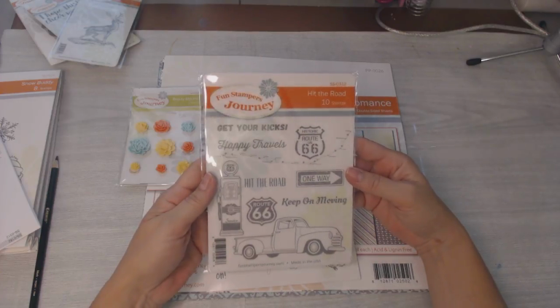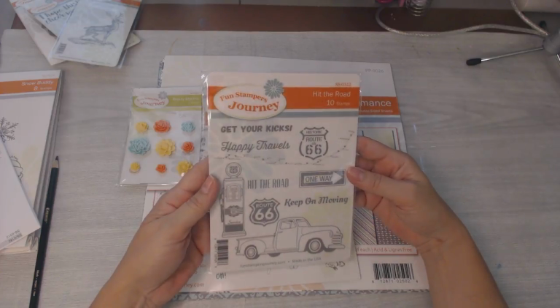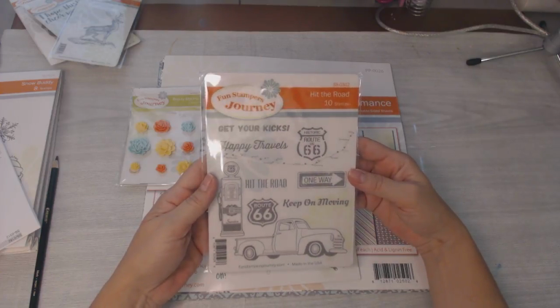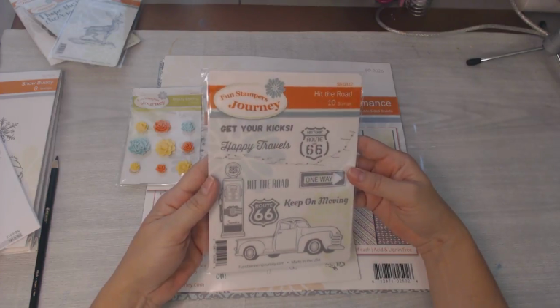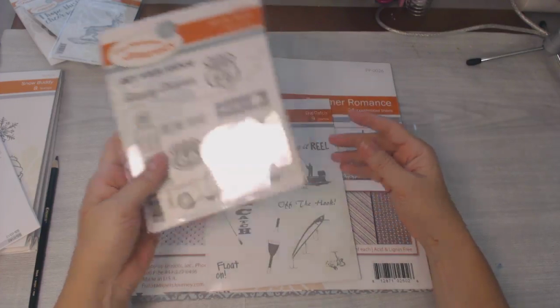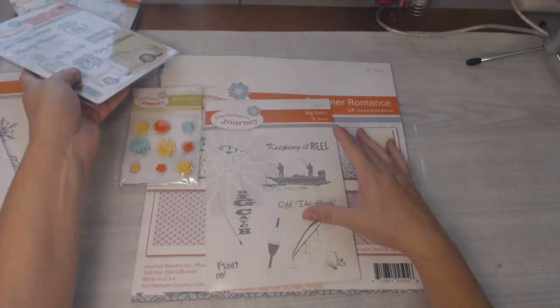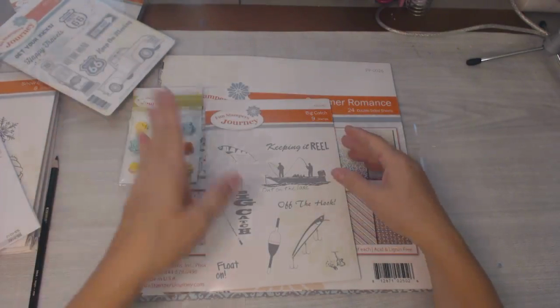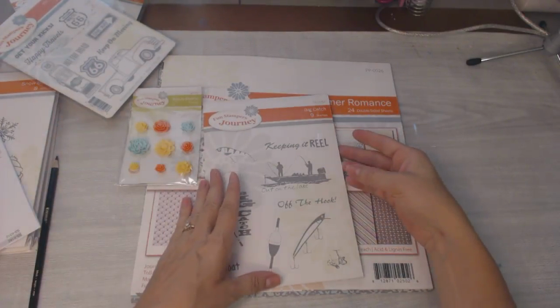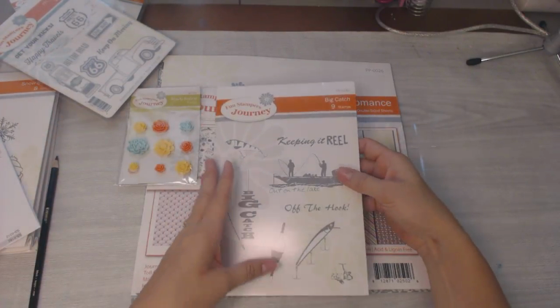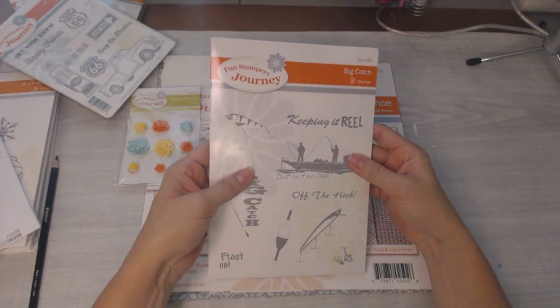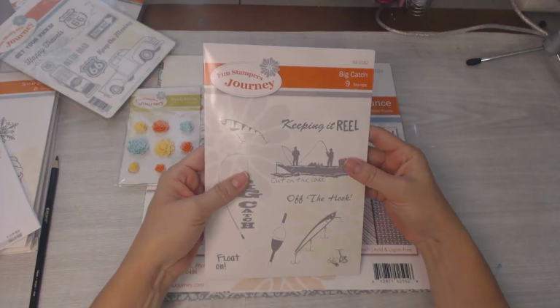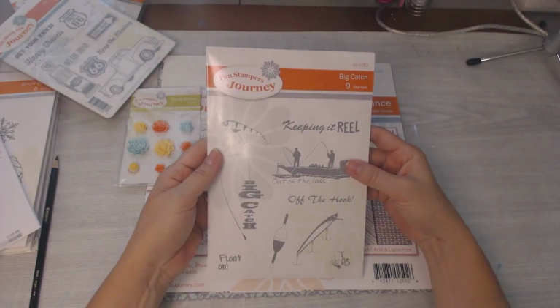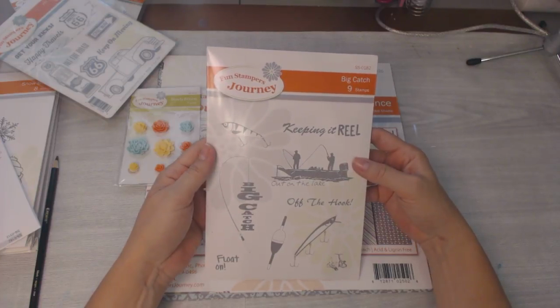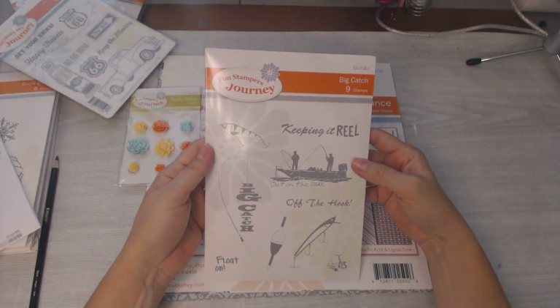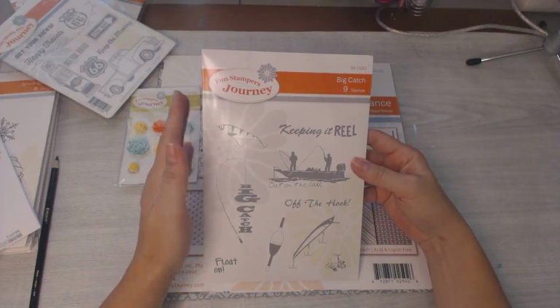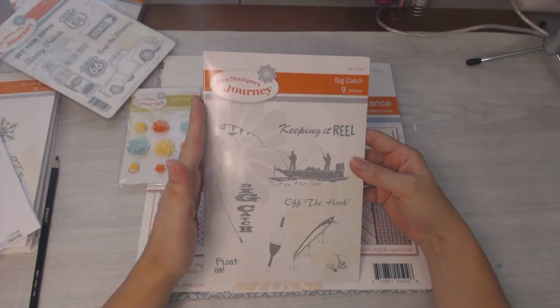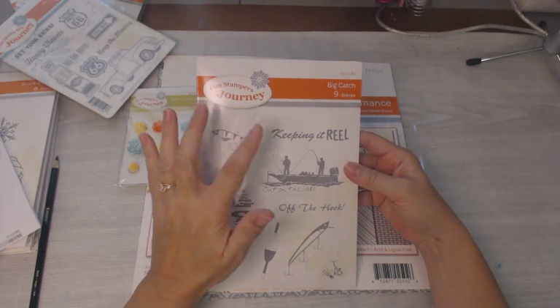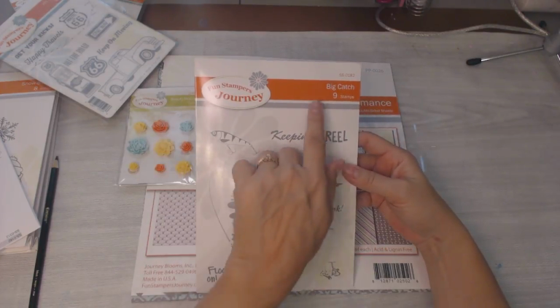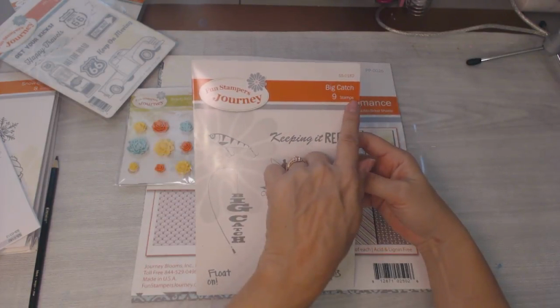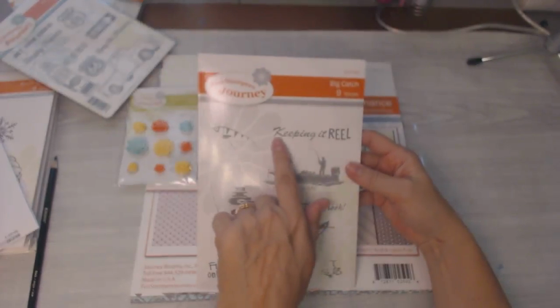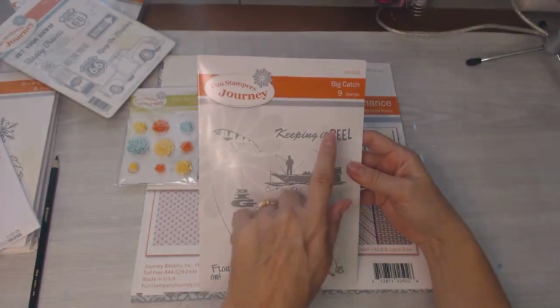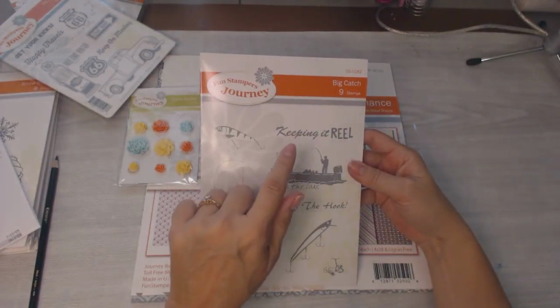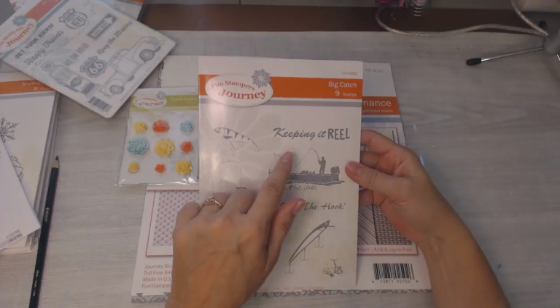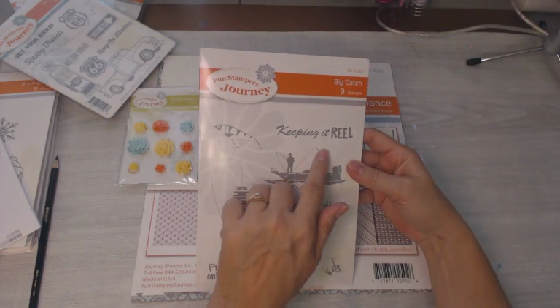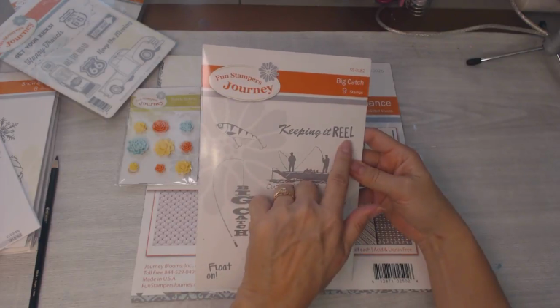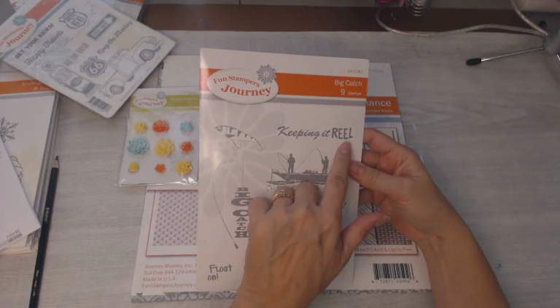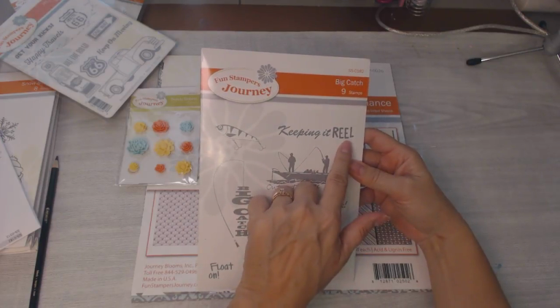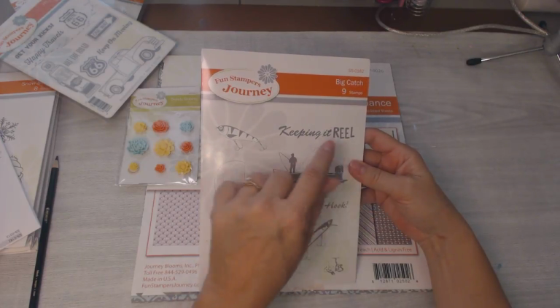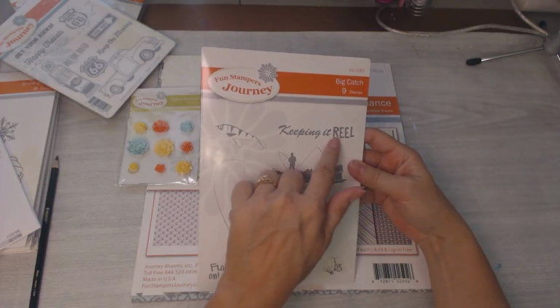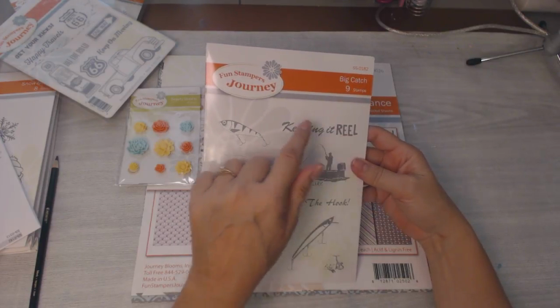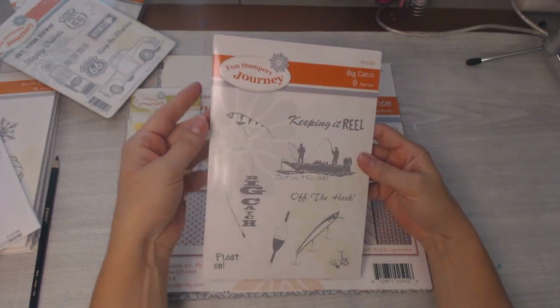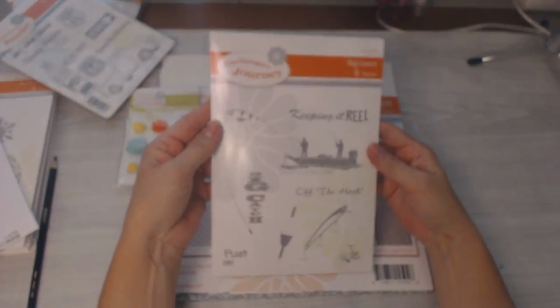This one is called Big Catch — I kept wanting to call it 'Keeping It Real,' just because that's so cute: real, R-E-E-L, get it?